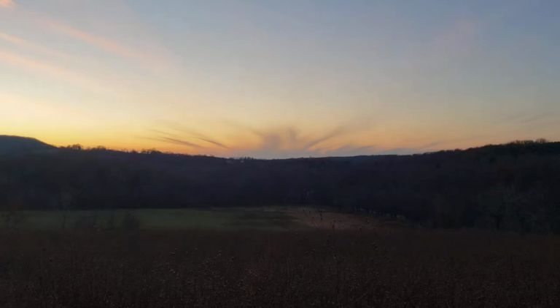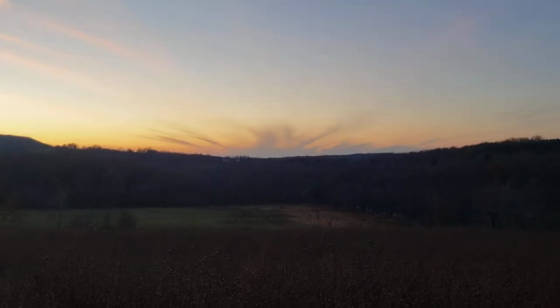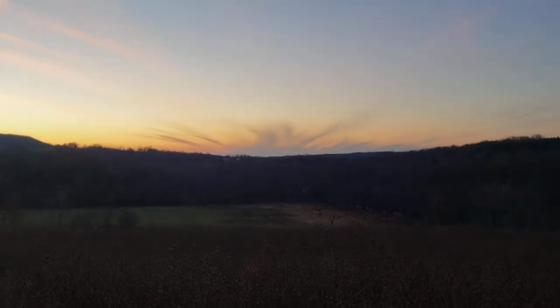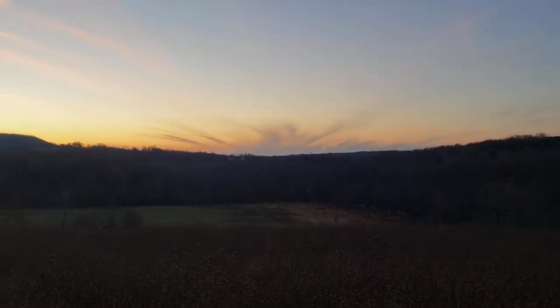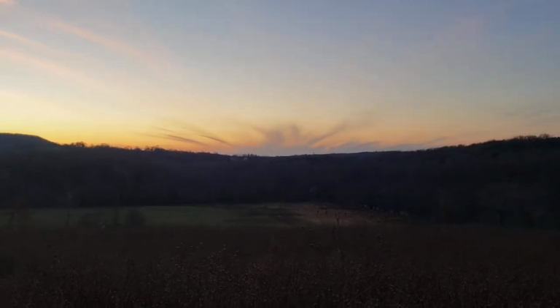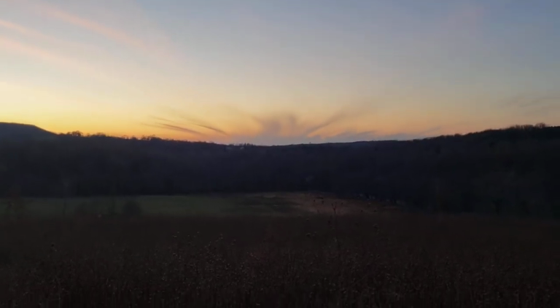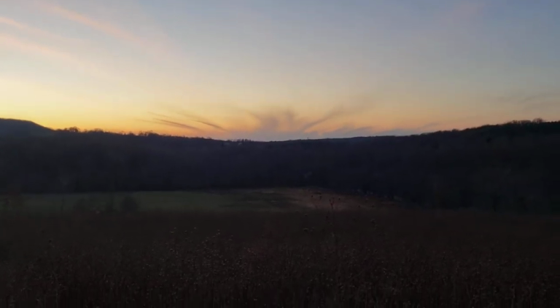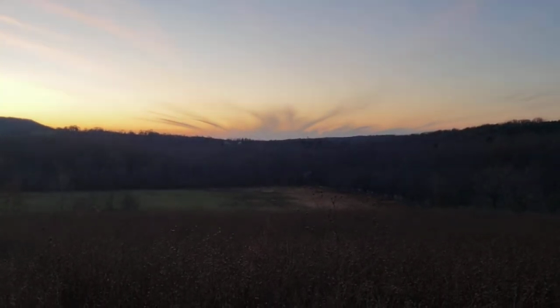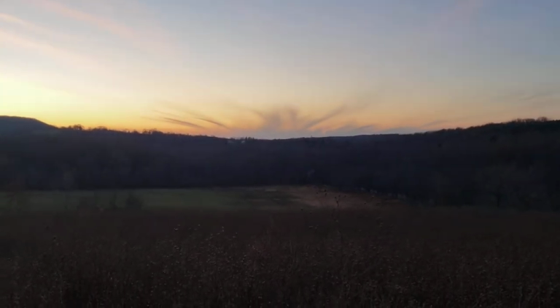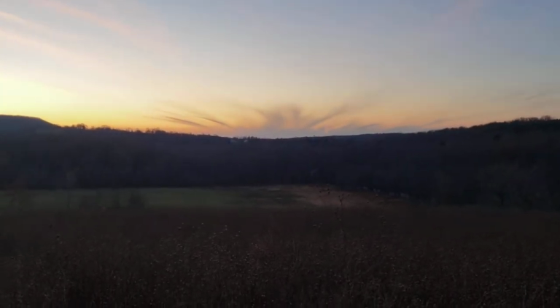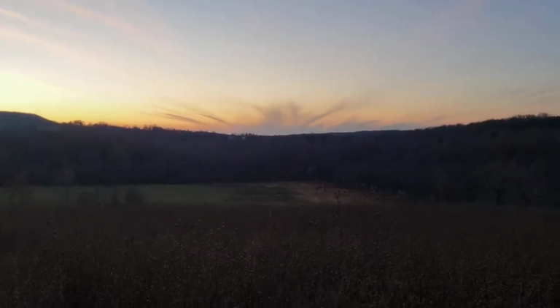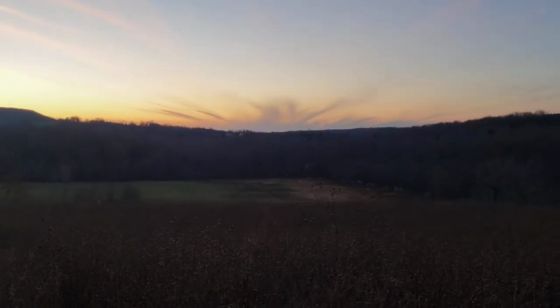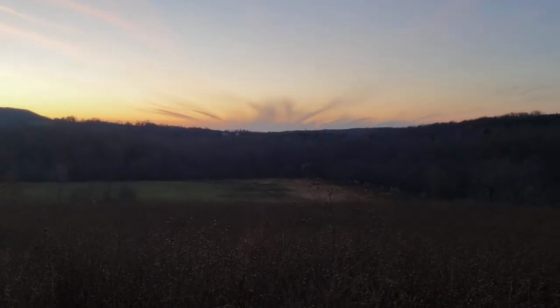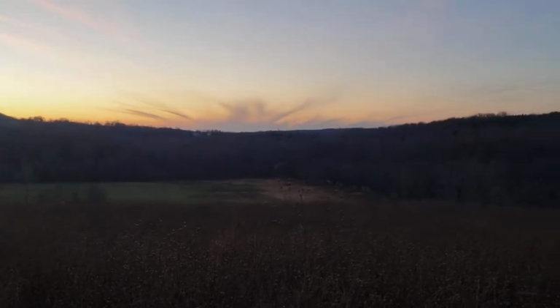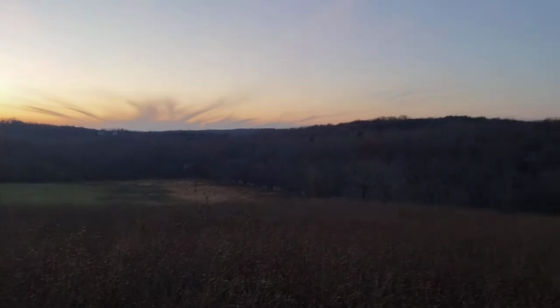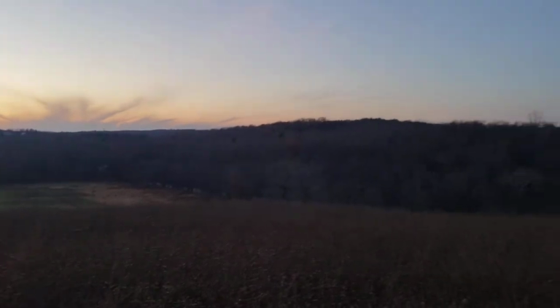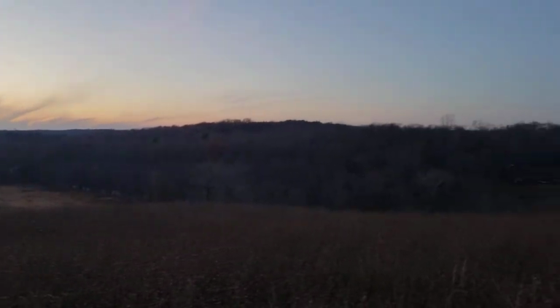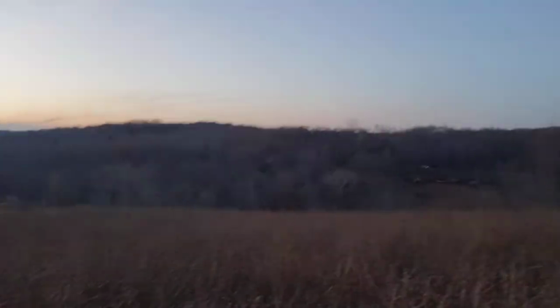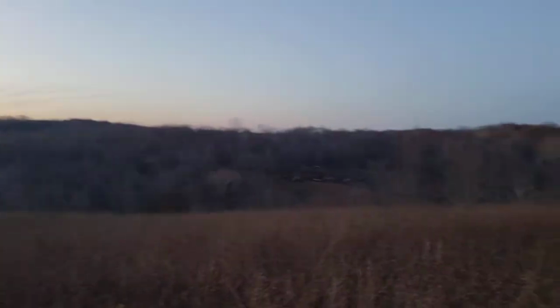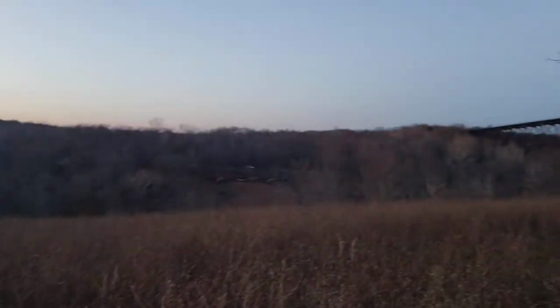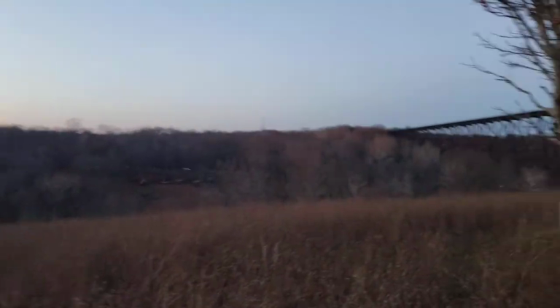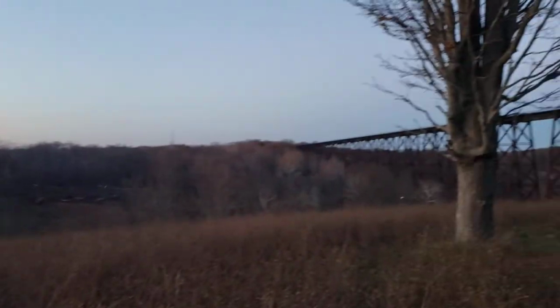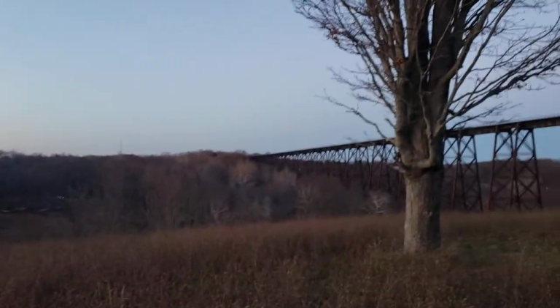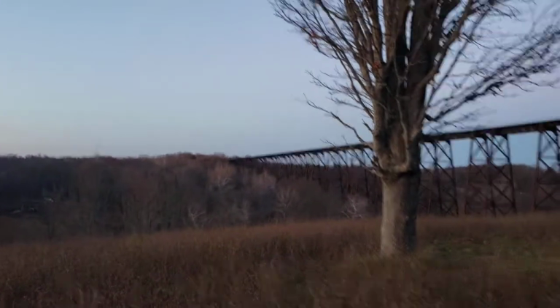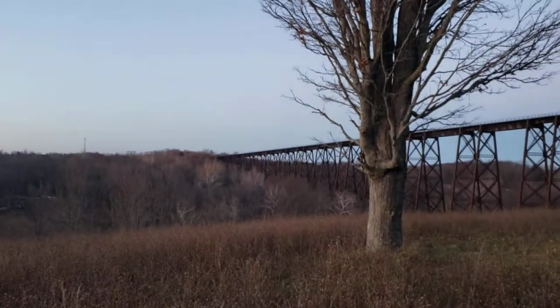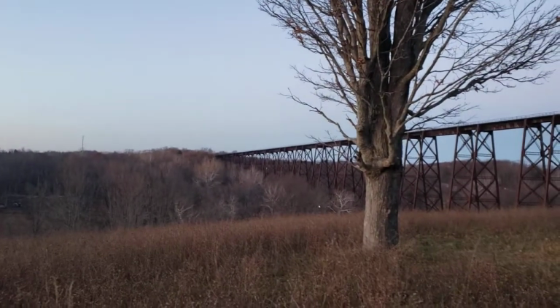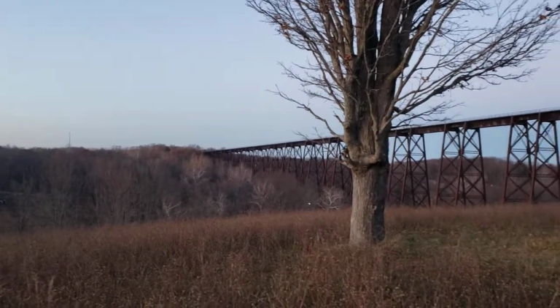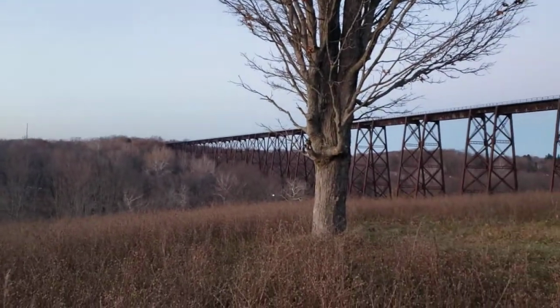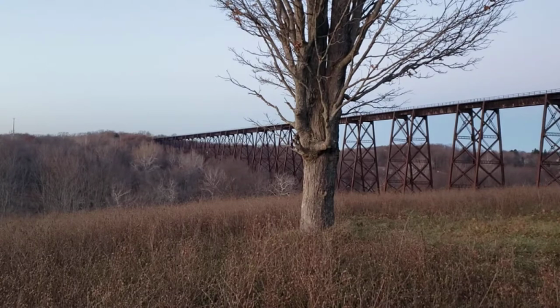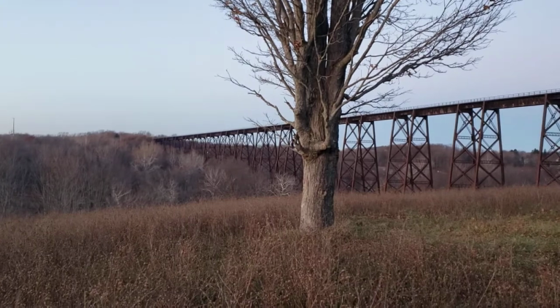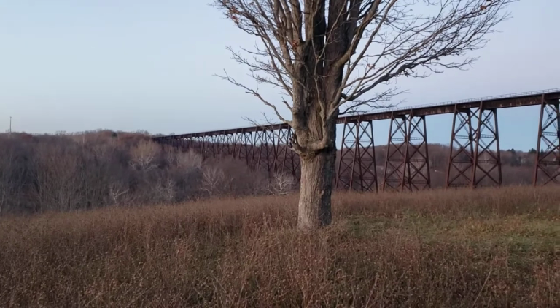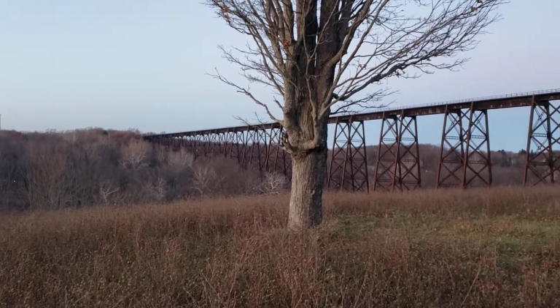Hi everybody, this is Irene from the Field Guide and I thought I'd show you something that's pretty awesome. This is the Moodna Viaduct in Salisbury Mills, New York.